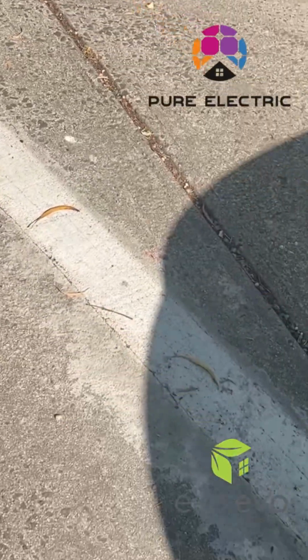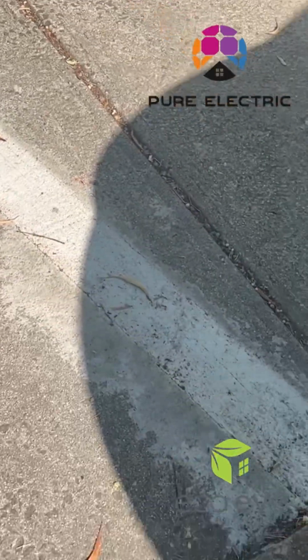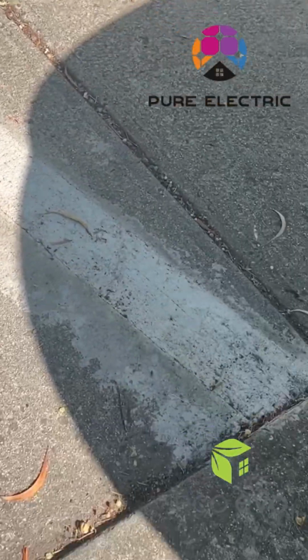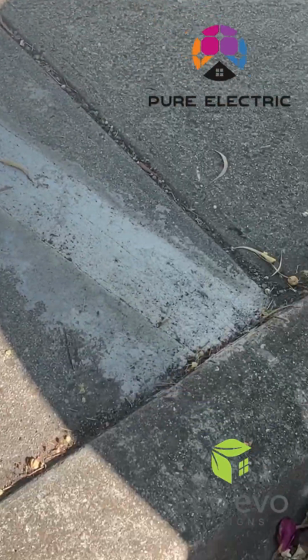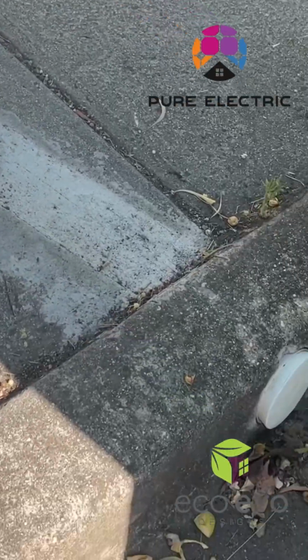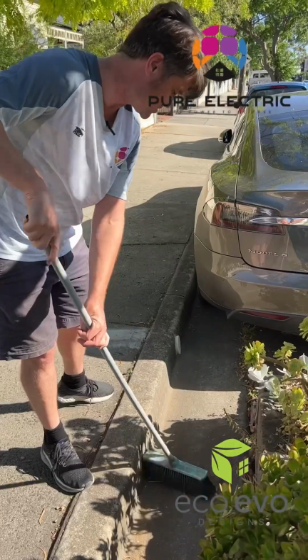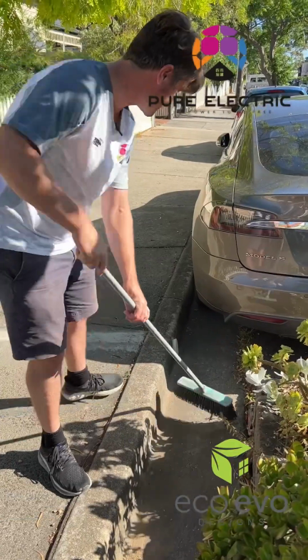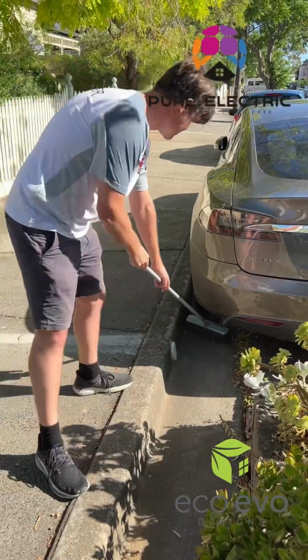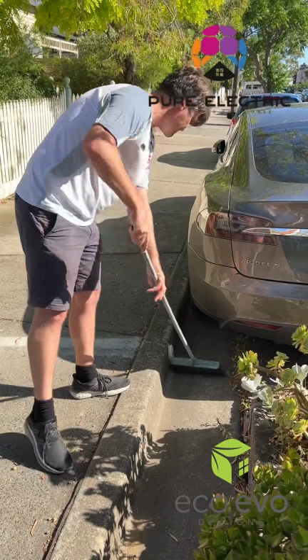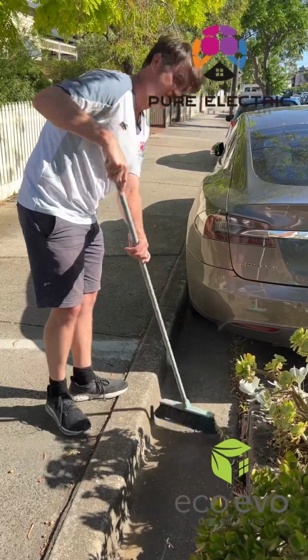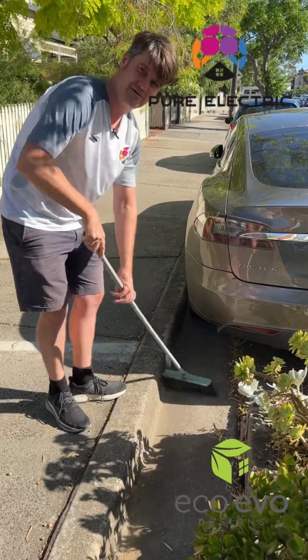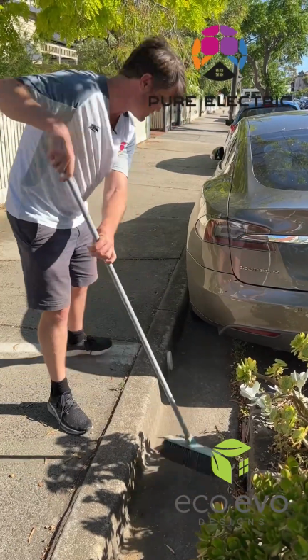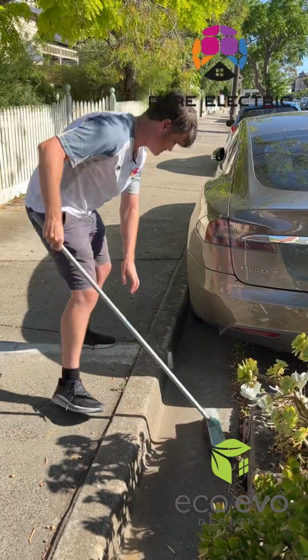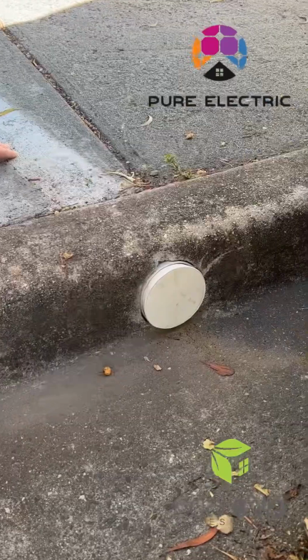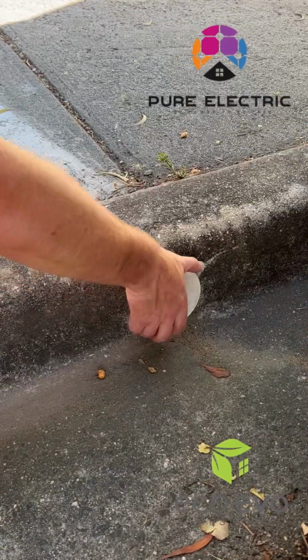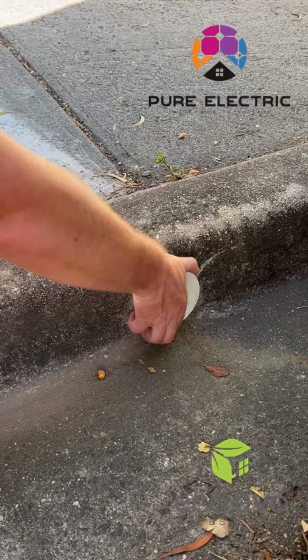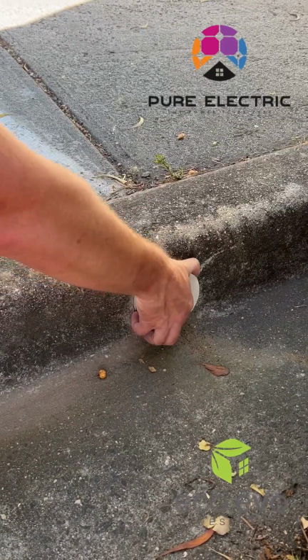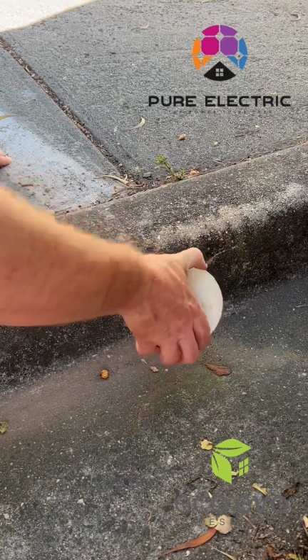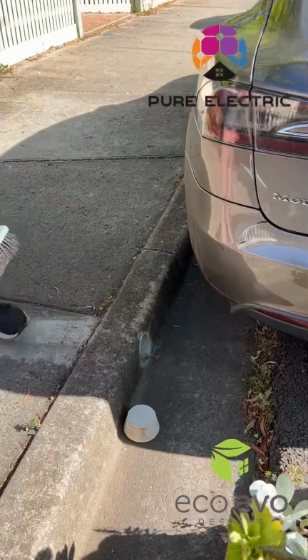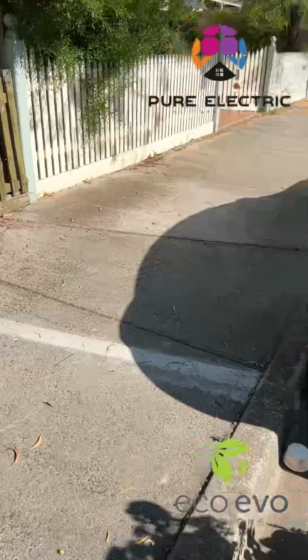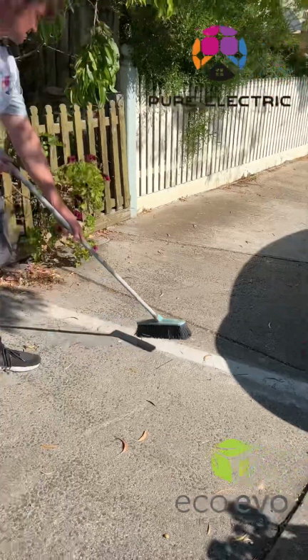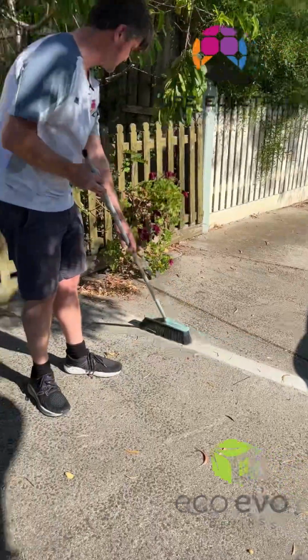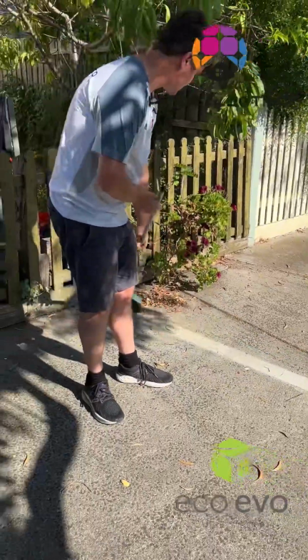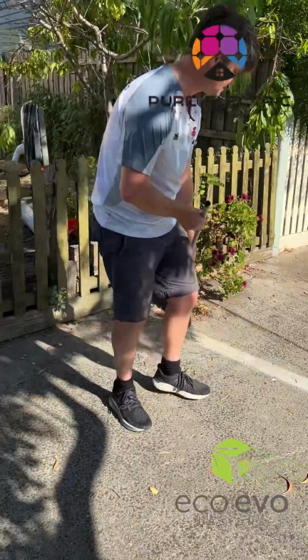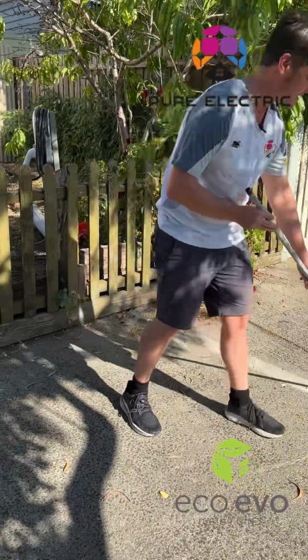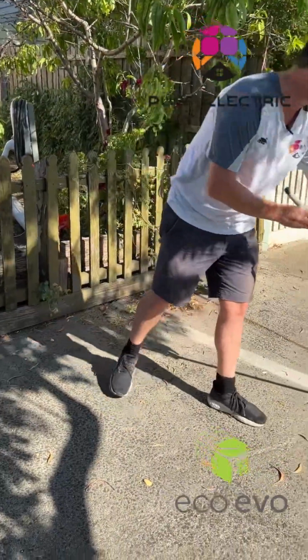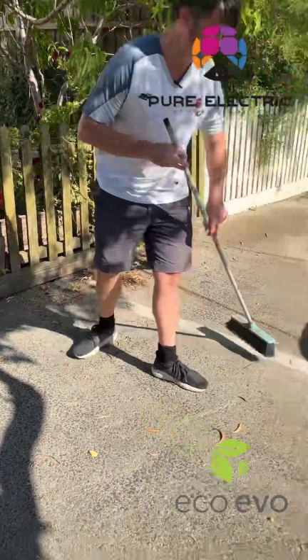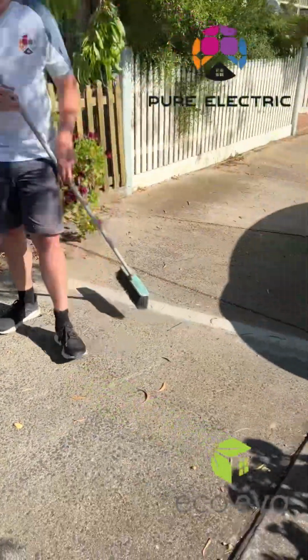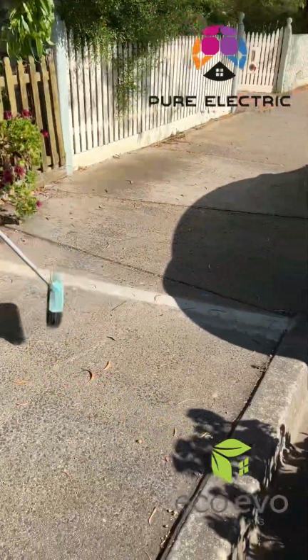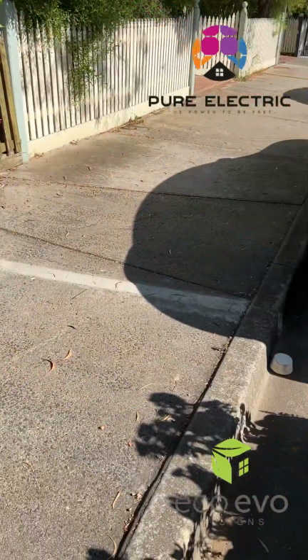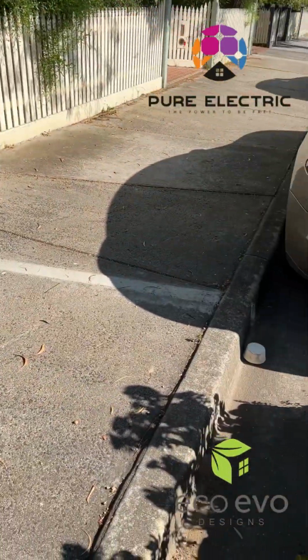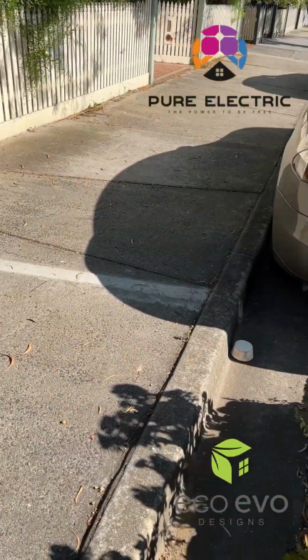We're just going to quickly clean the gutter here. We're just going to clear the debris from around the bung and take the bung out. And now we're going to go and get the charger. You can see here there's a crossover — under there is a pipe.